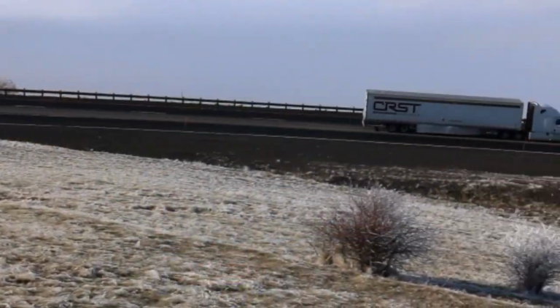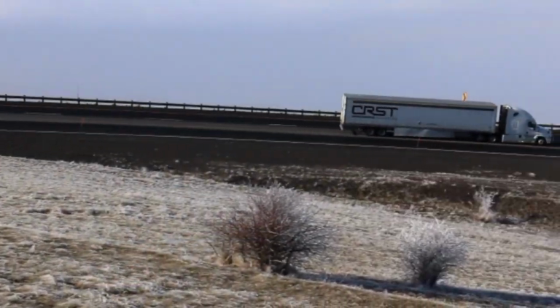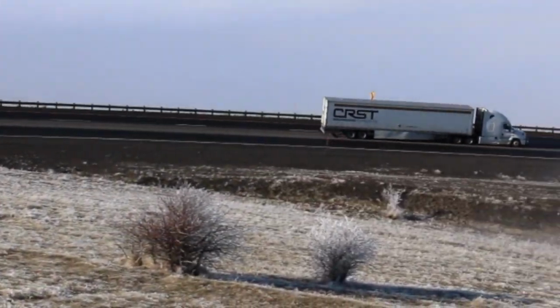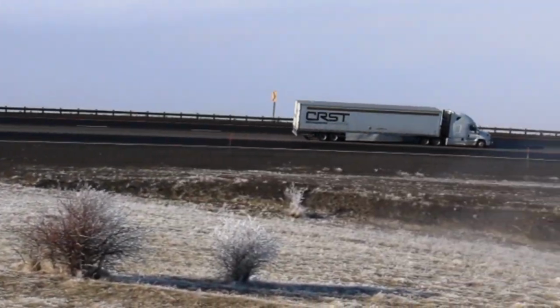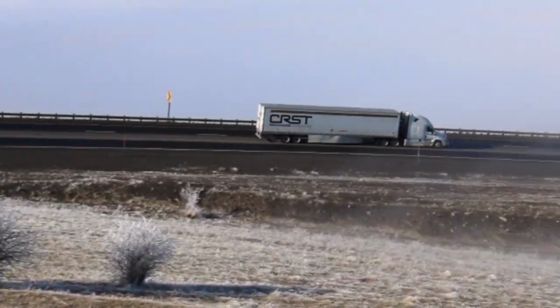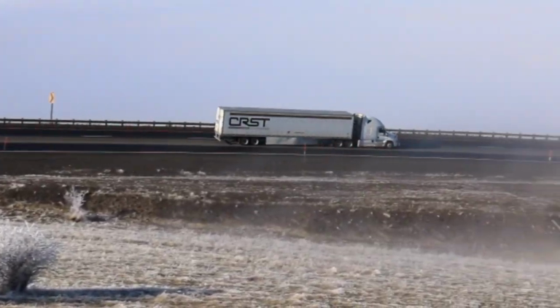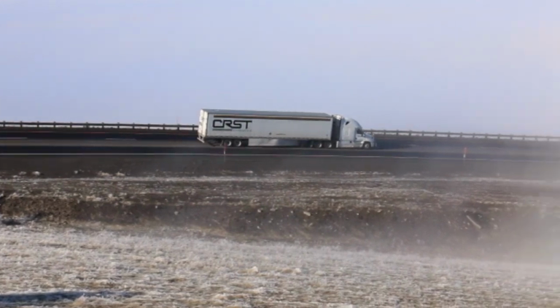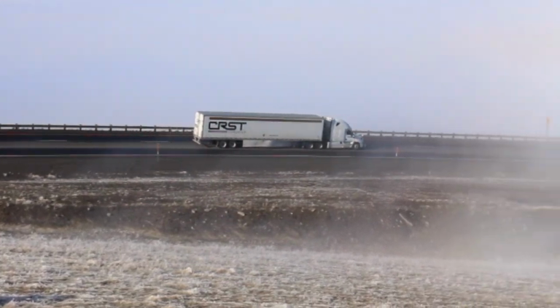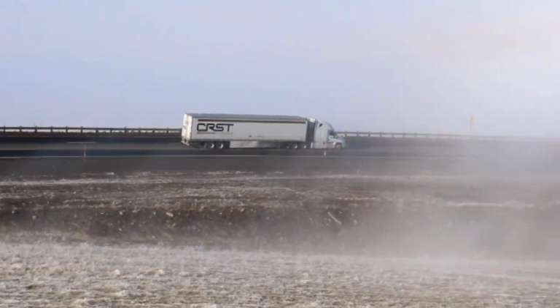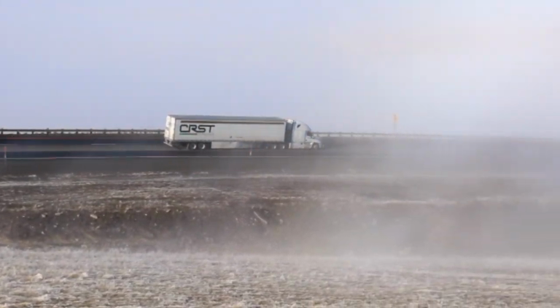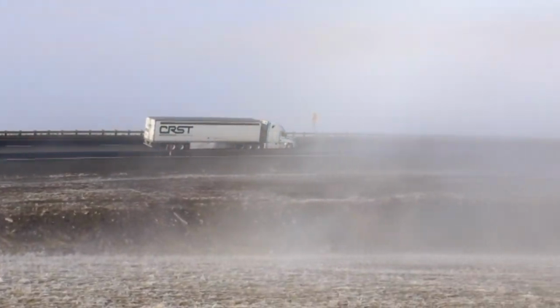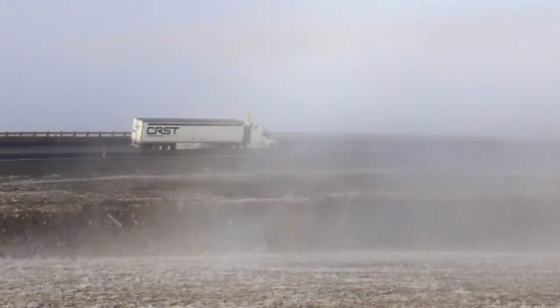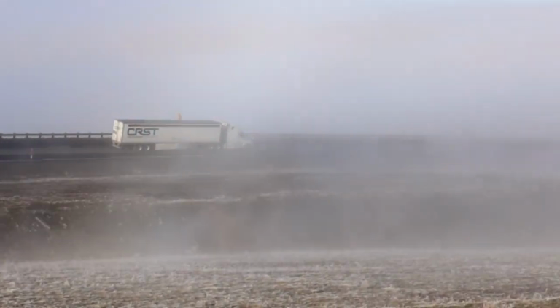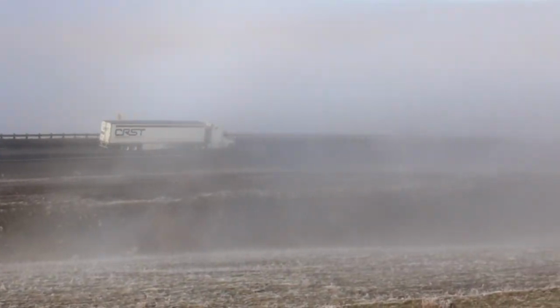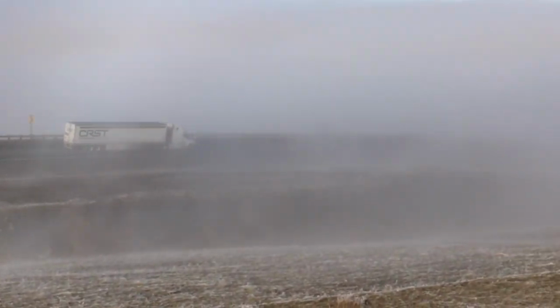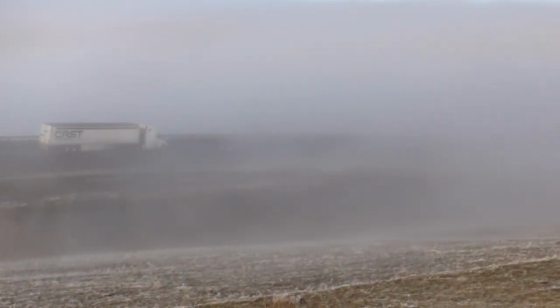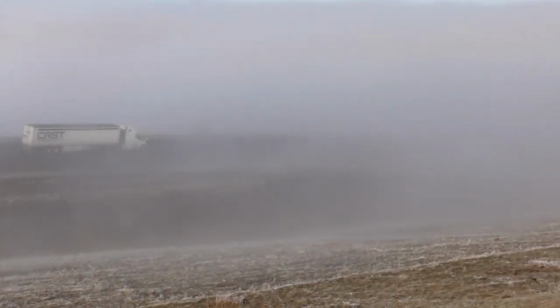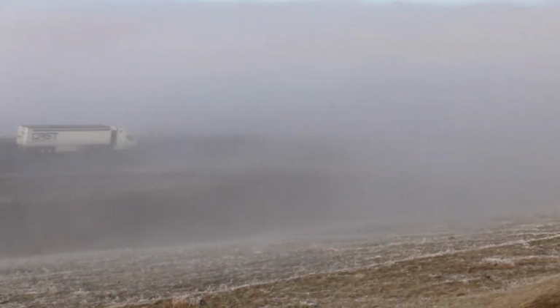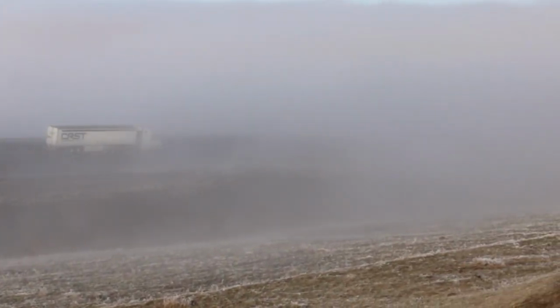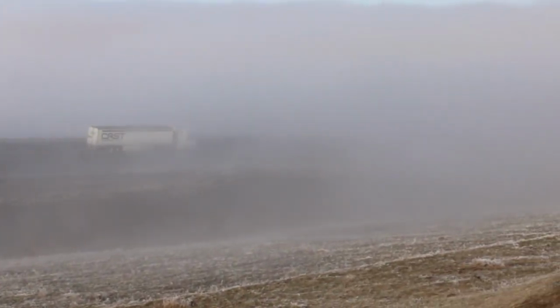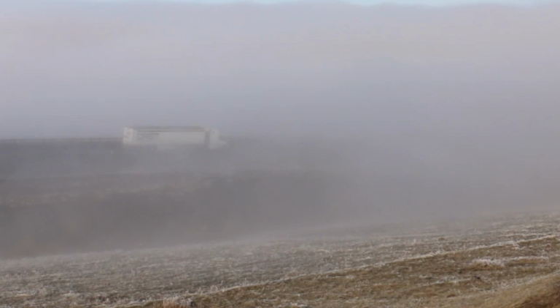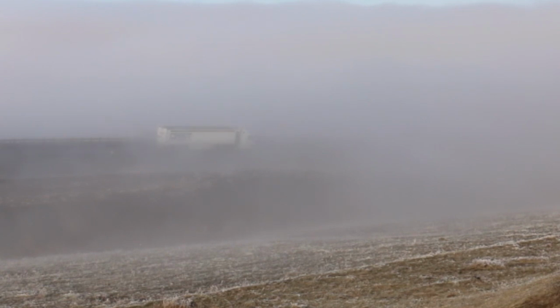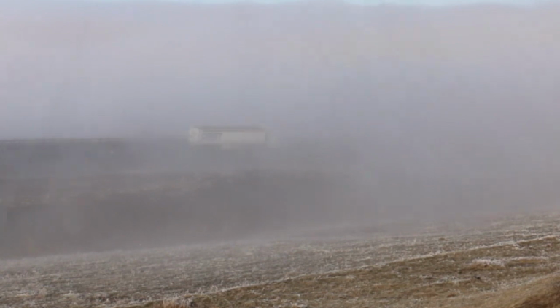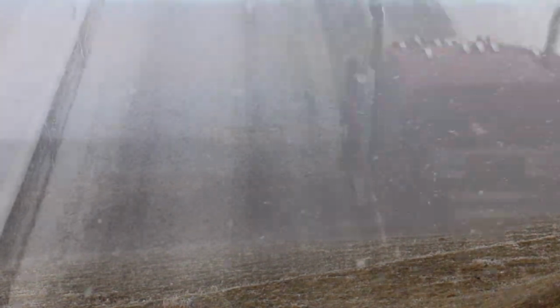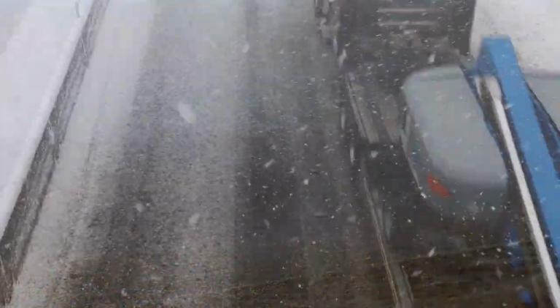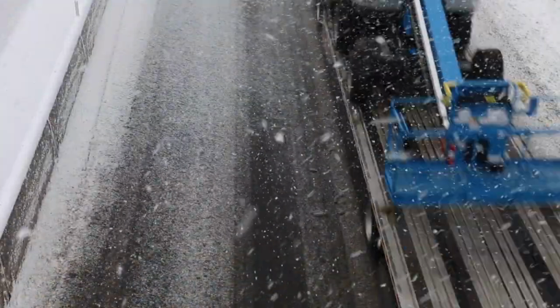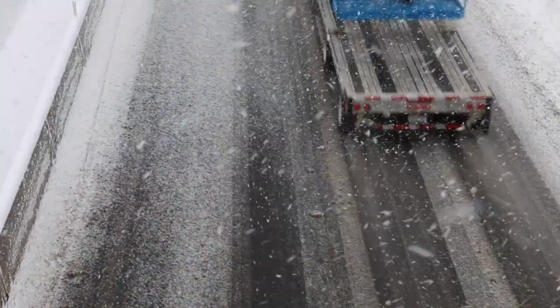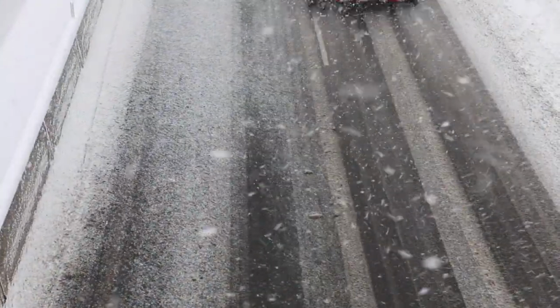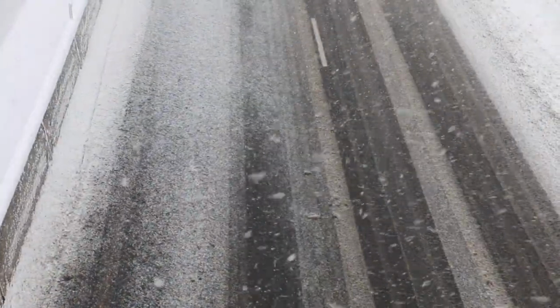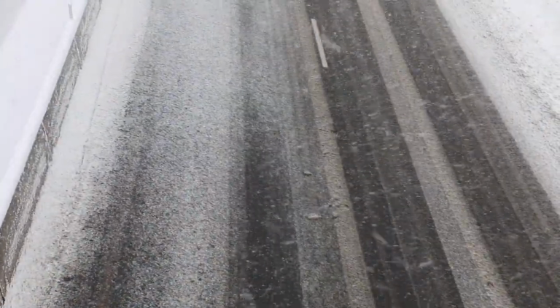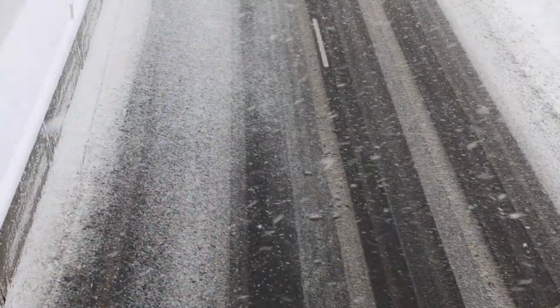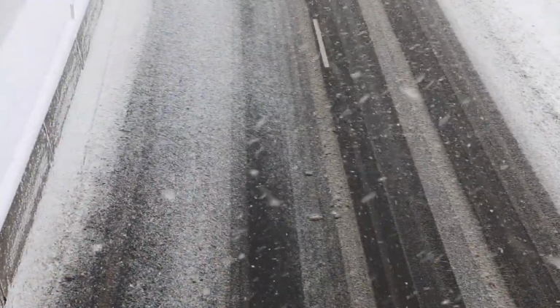One of the worst areas on Cabbage Hill is right here — we always have fog in this area coming downhill. It's a steep grade coming through a cut, usually slick. This will help warn motorists to slow down.